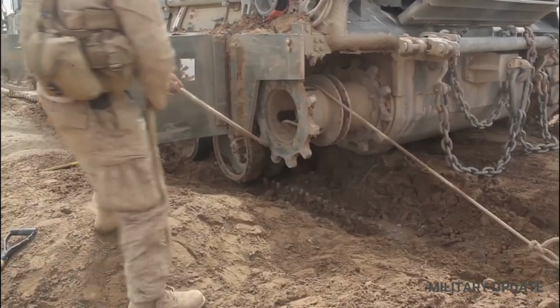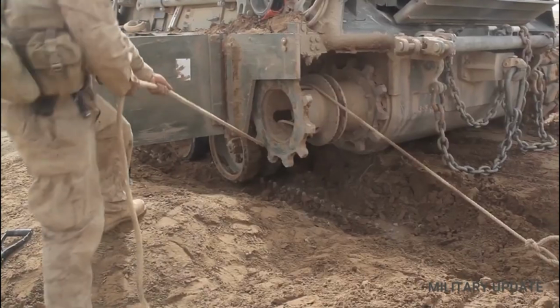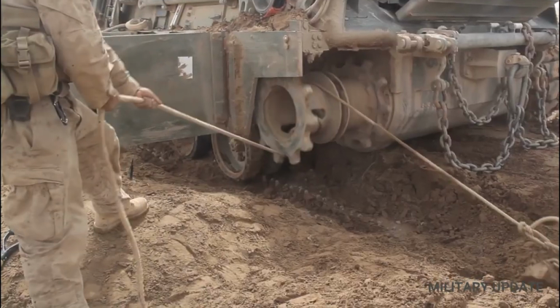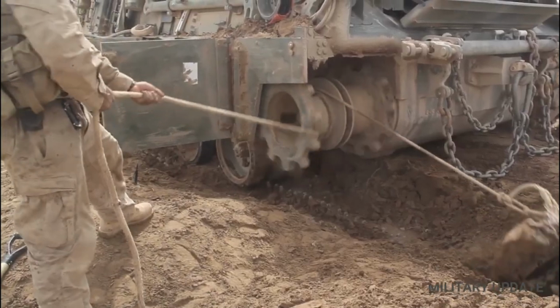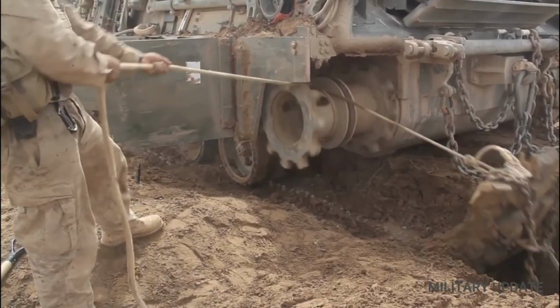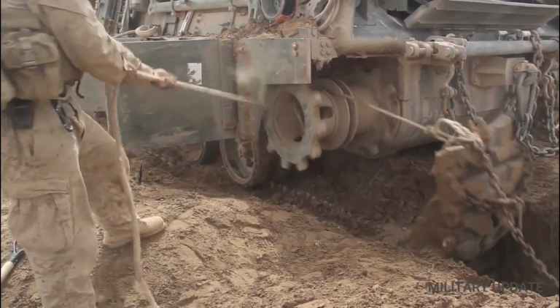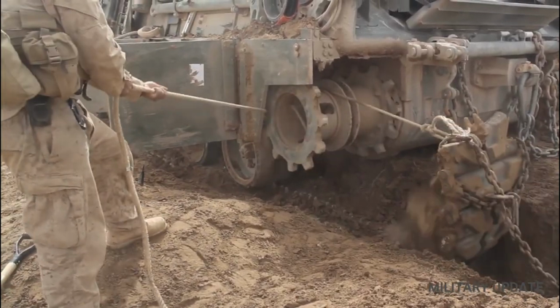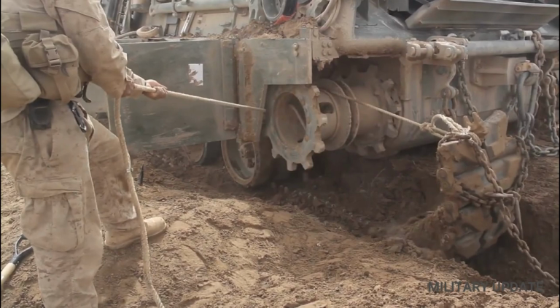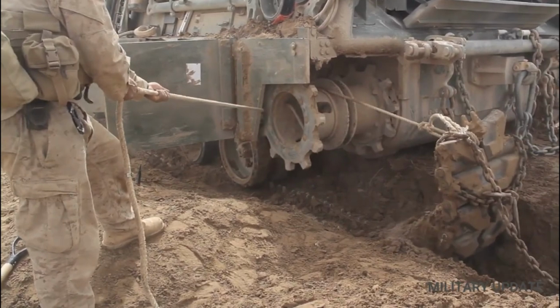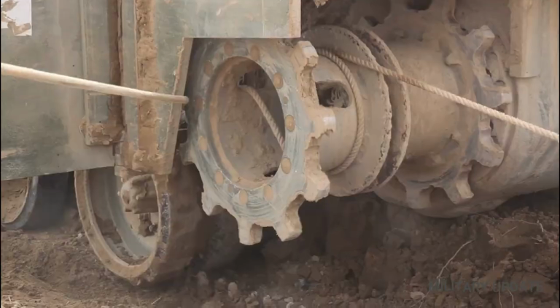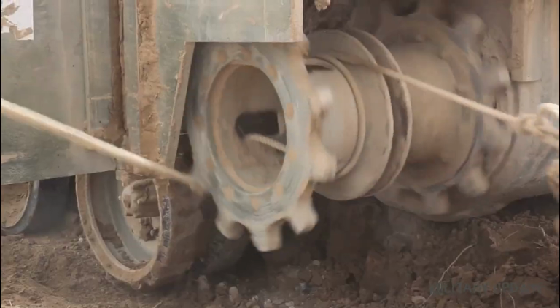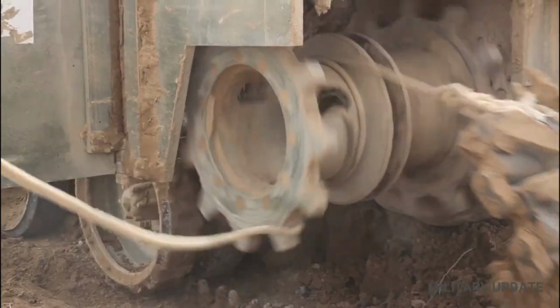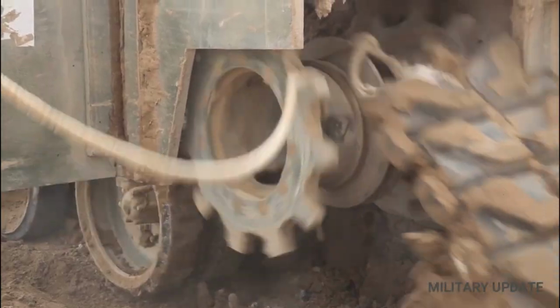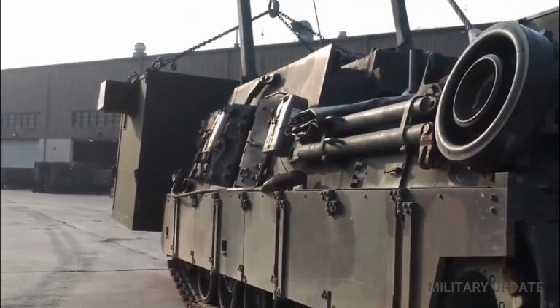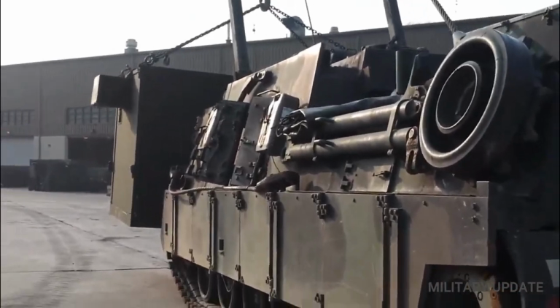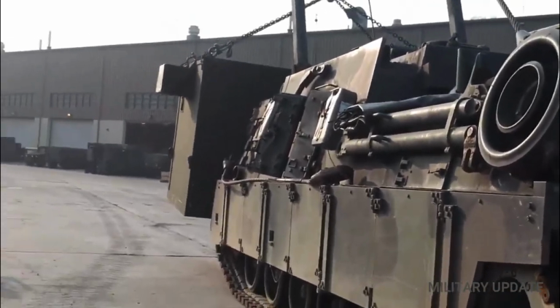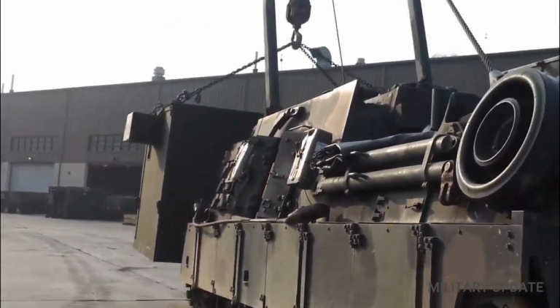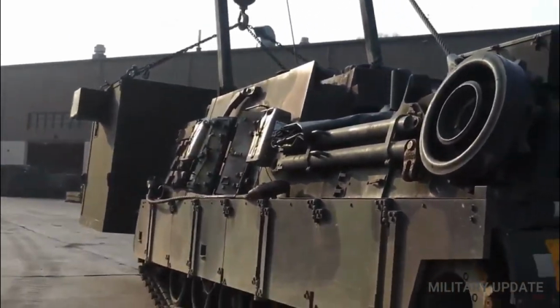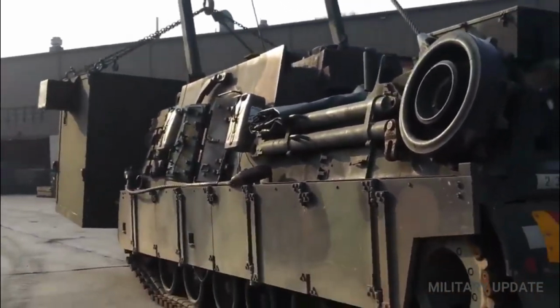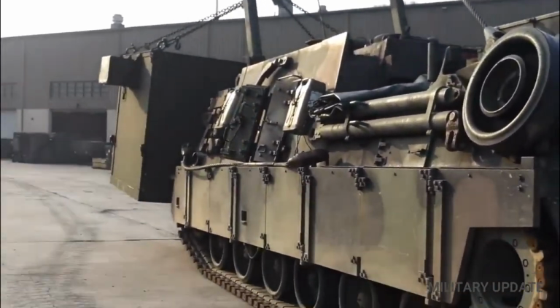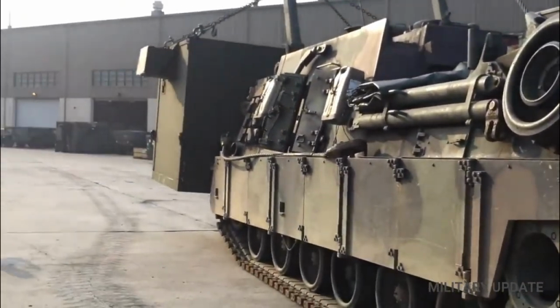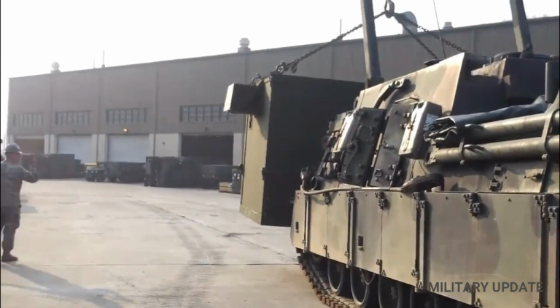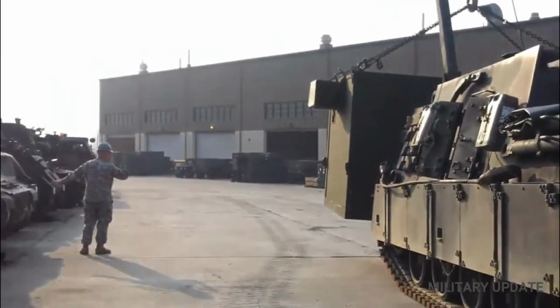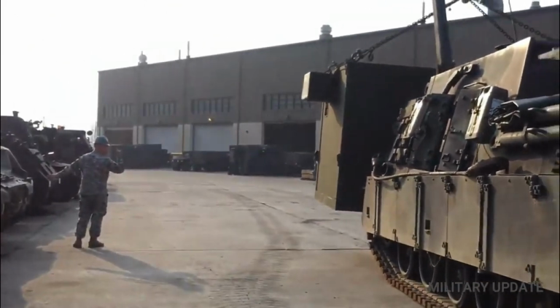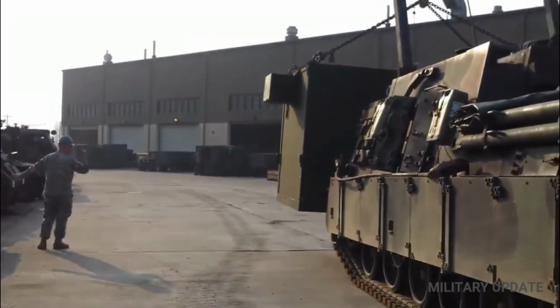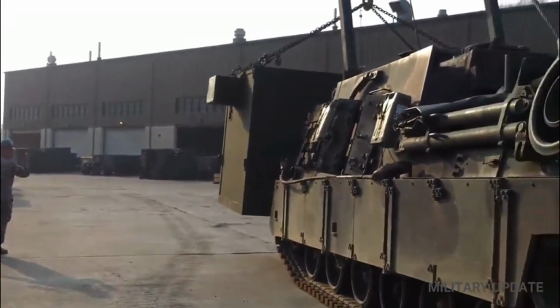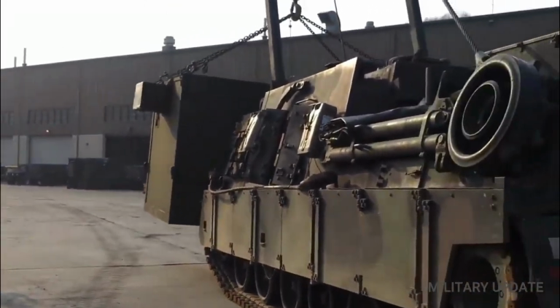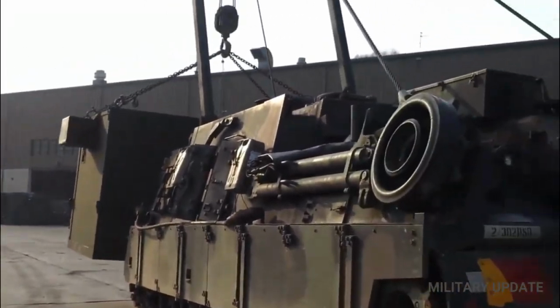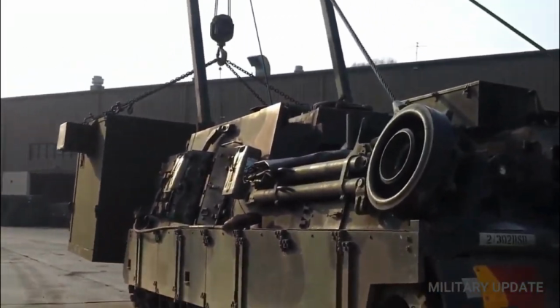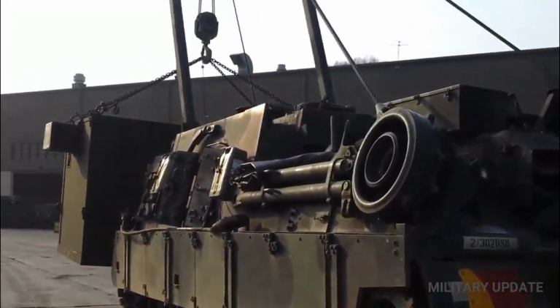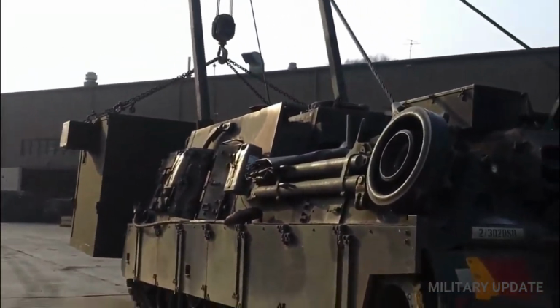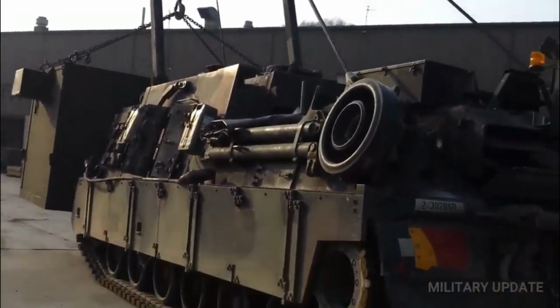The deployment of 8 M88s to Ukraine means the Pentagon not only wants to keep the tanks fighting, but is concerned that Abrams tanks abandoned on the battlefield could fall into Russian hands.